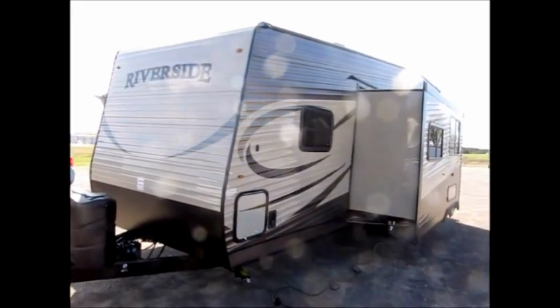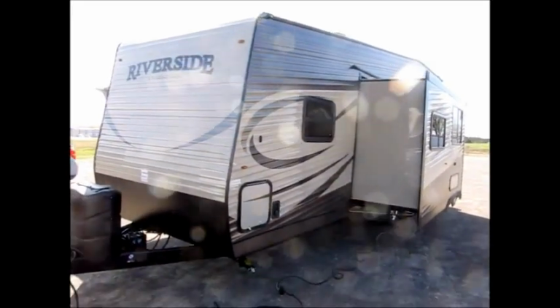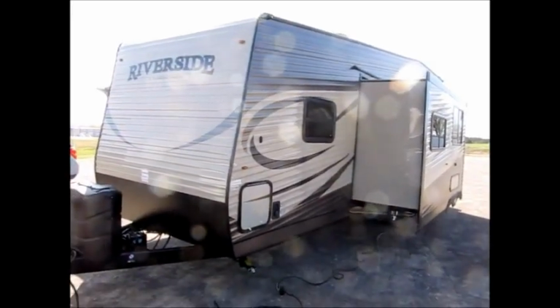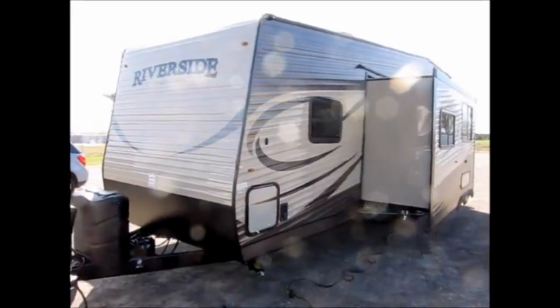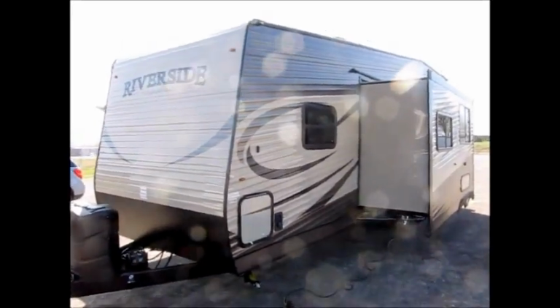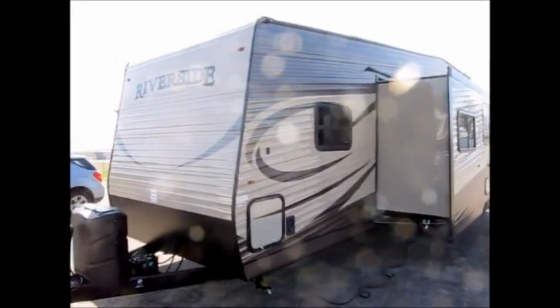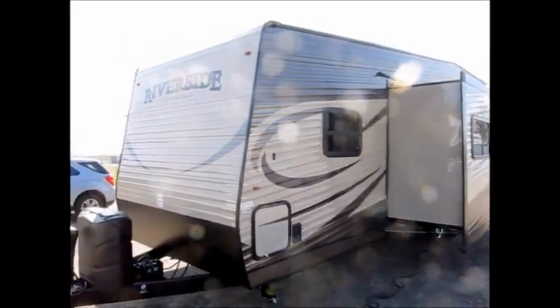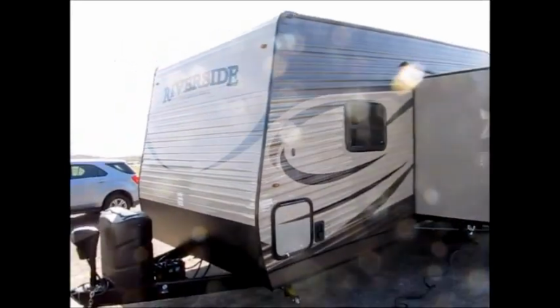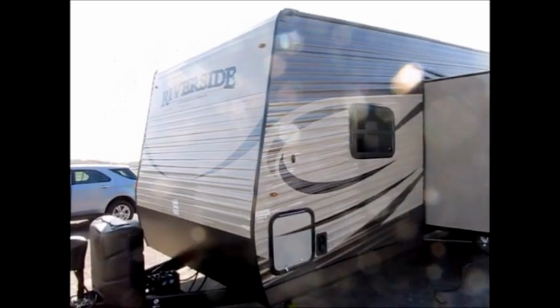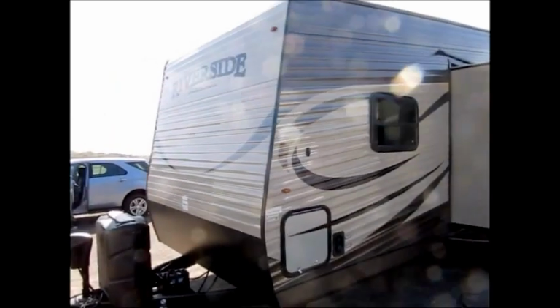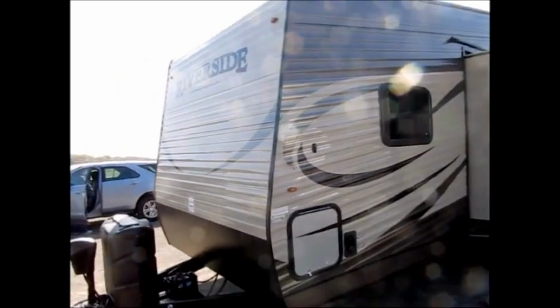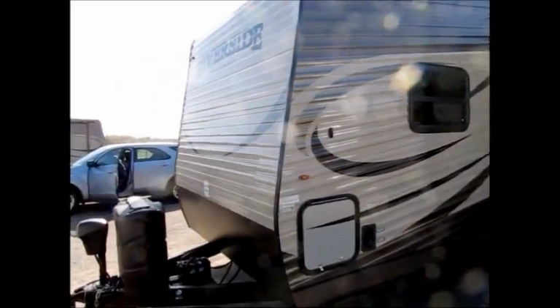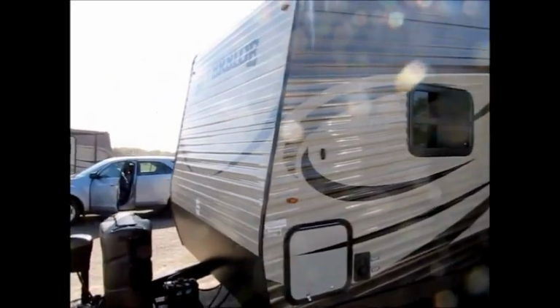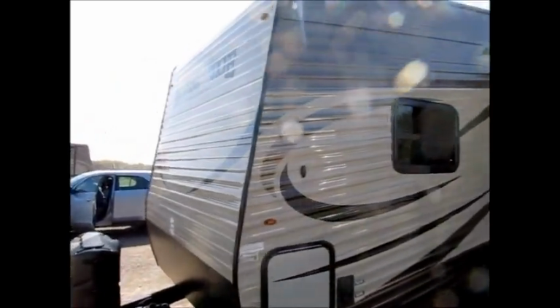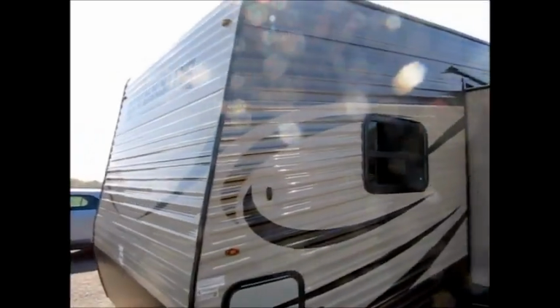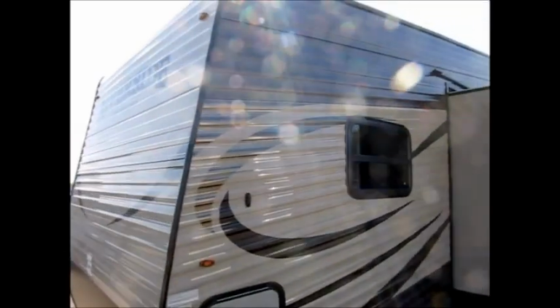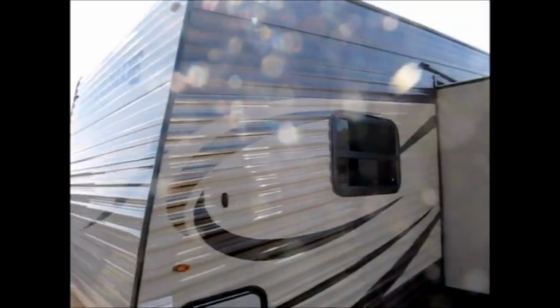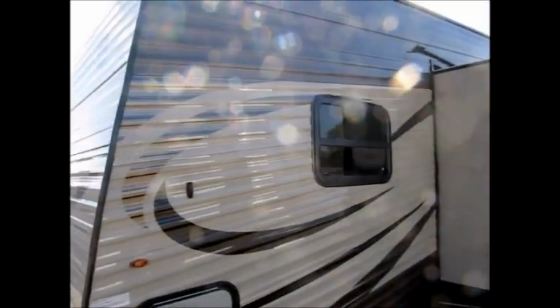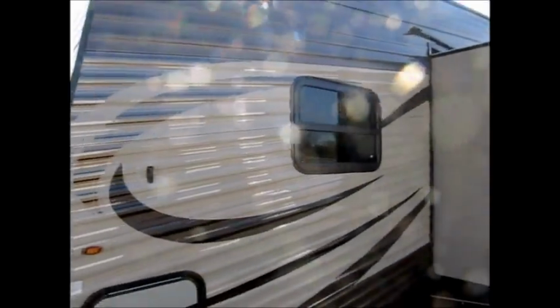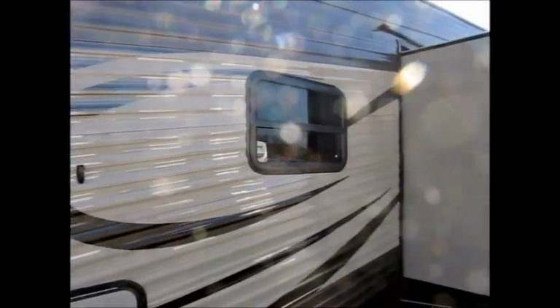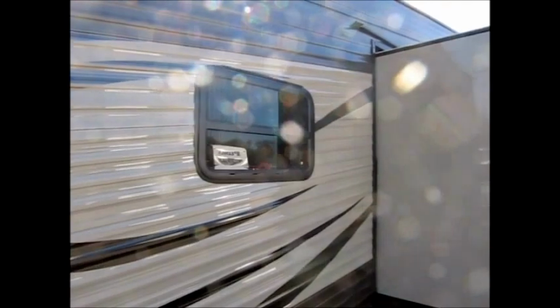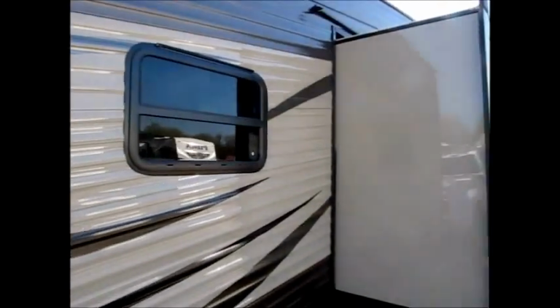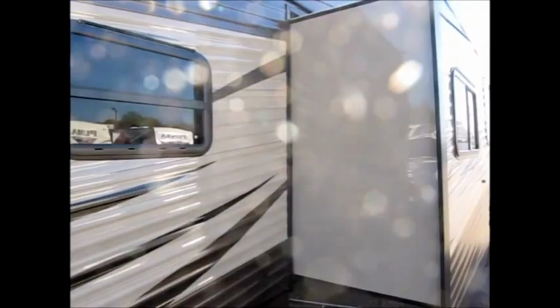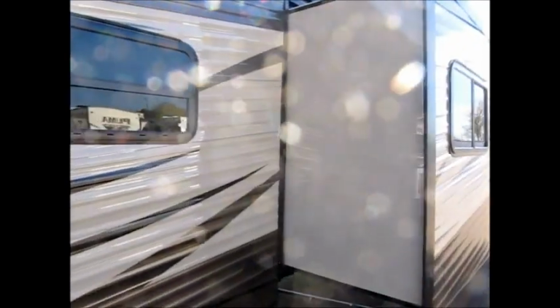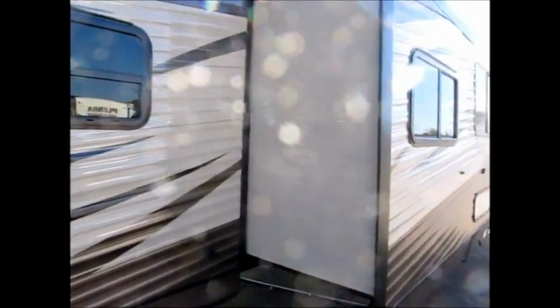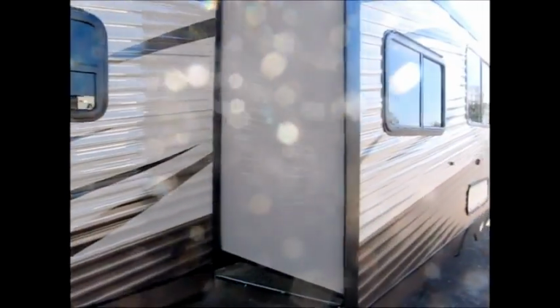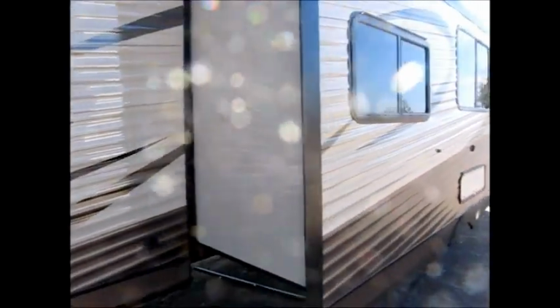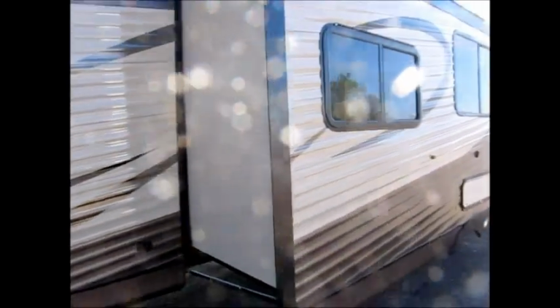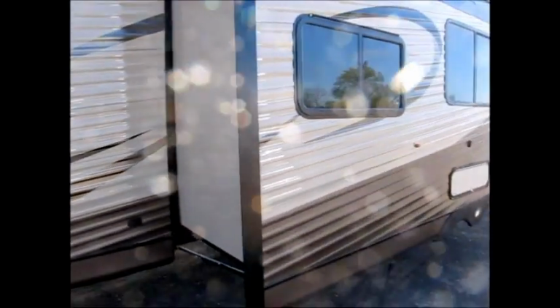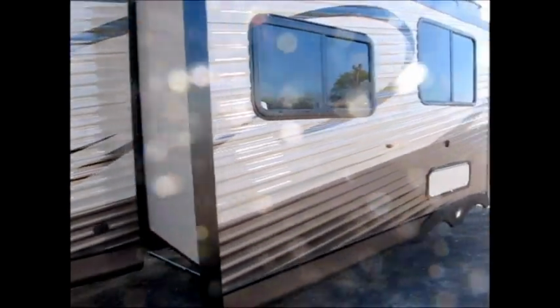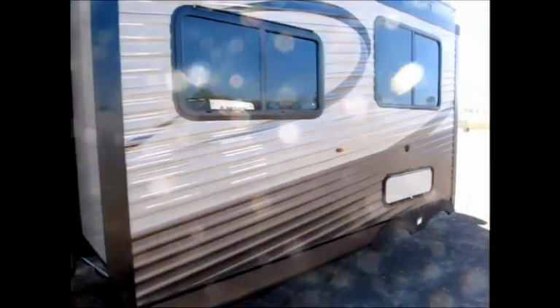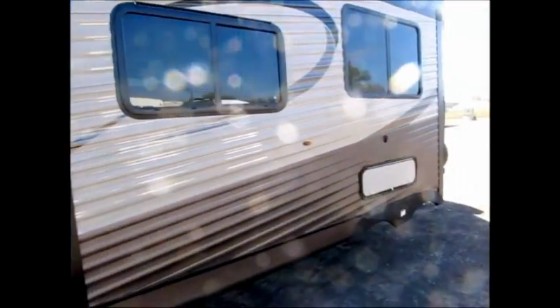This camper is a 2016 Riverside. It is our exclusive line. This is the 30 Loft. One super slide on this camper. It is 12 feet 6 inches high.